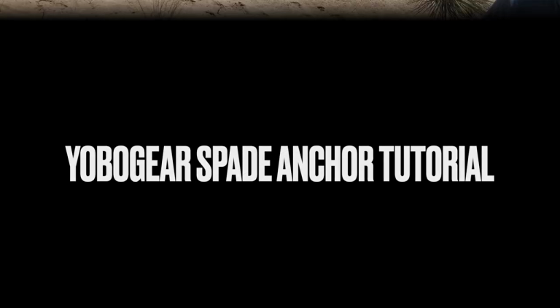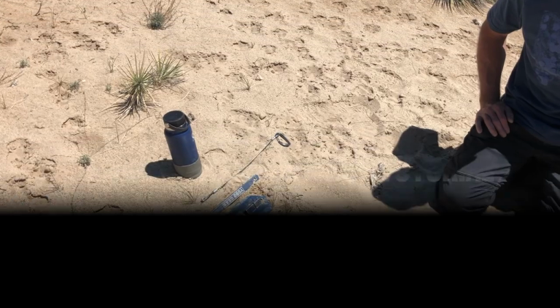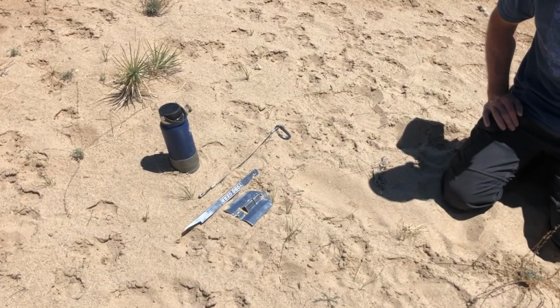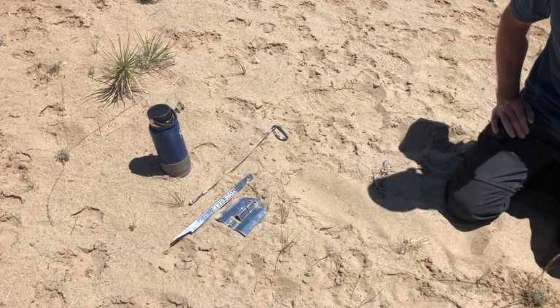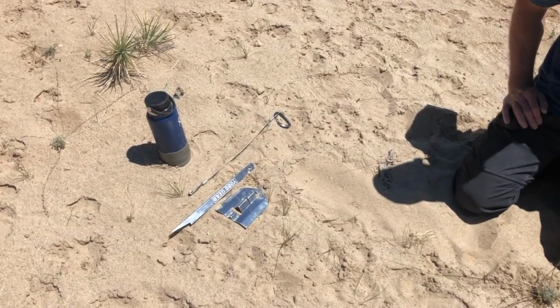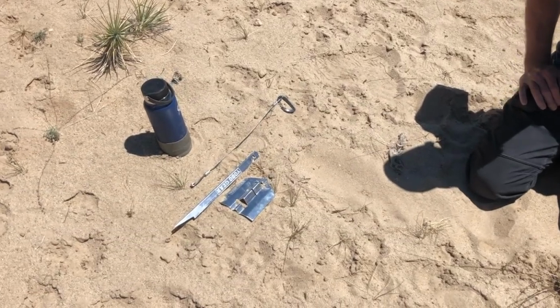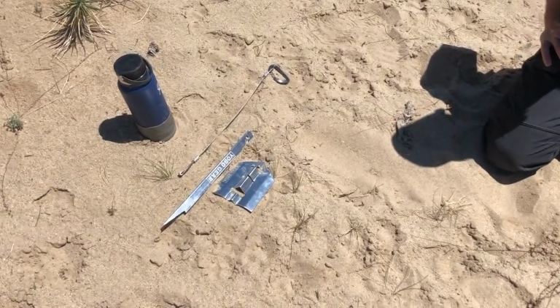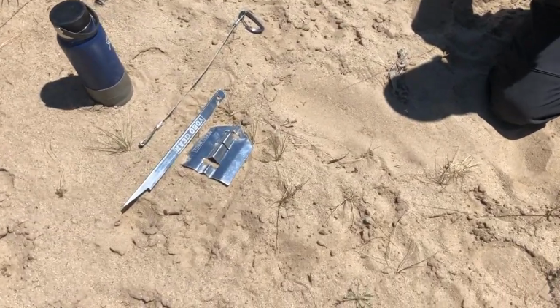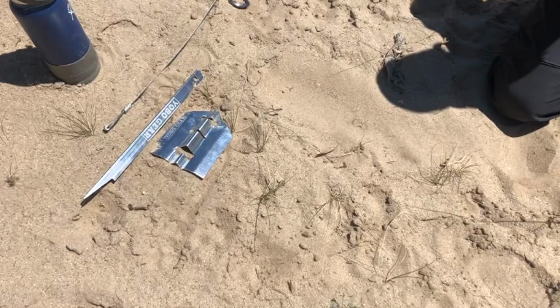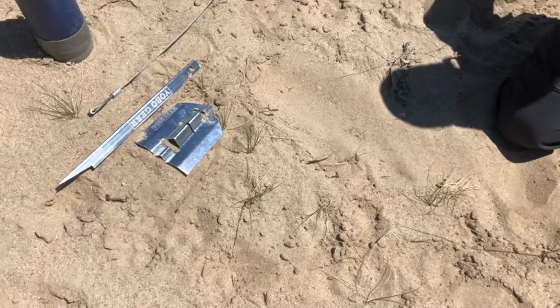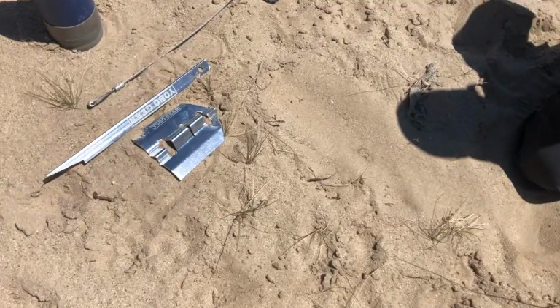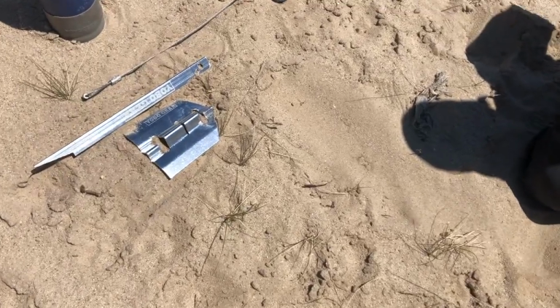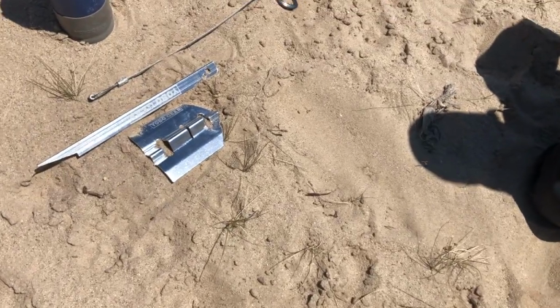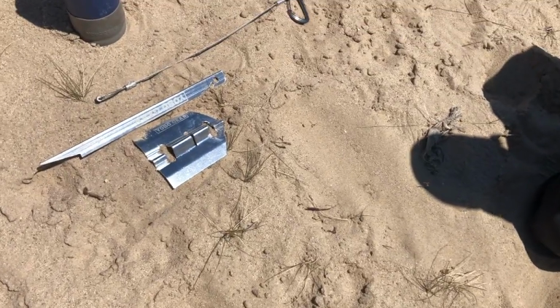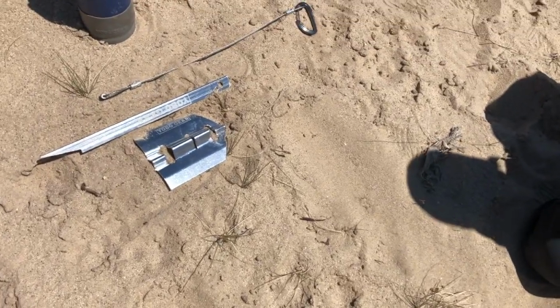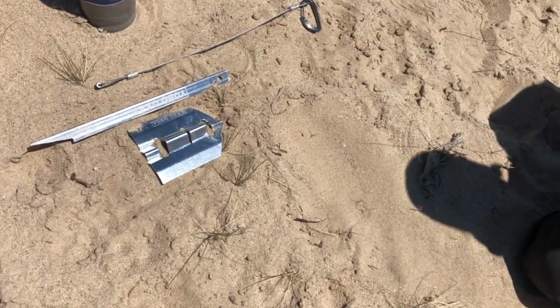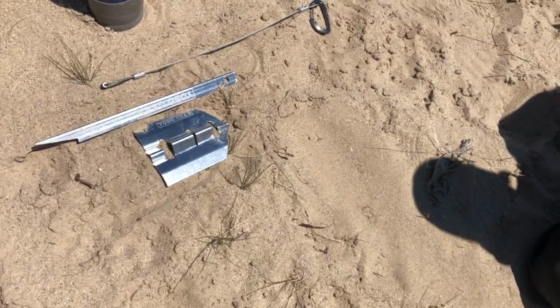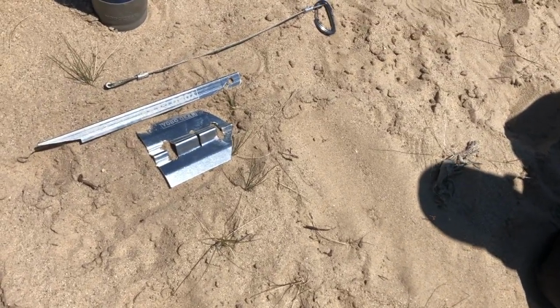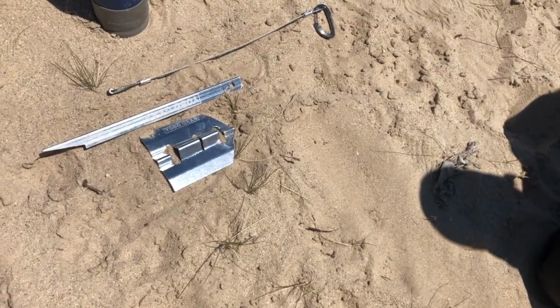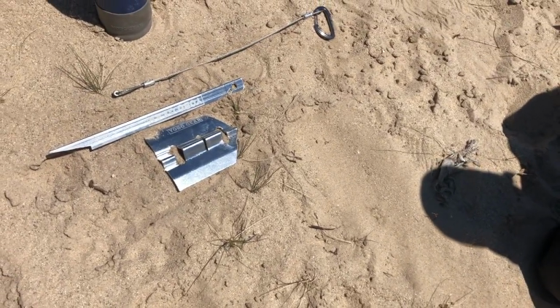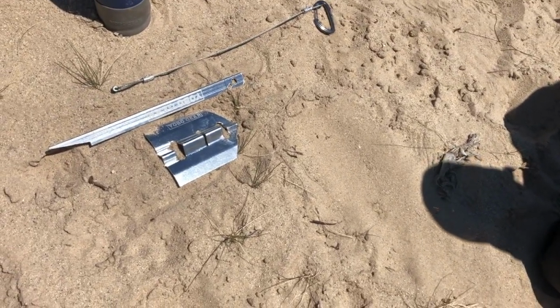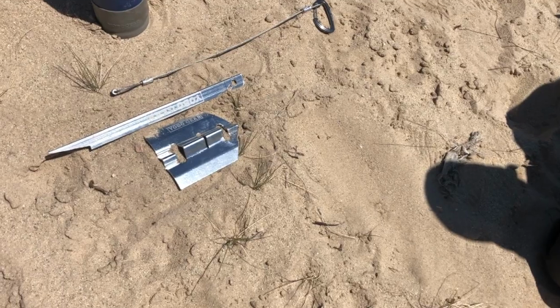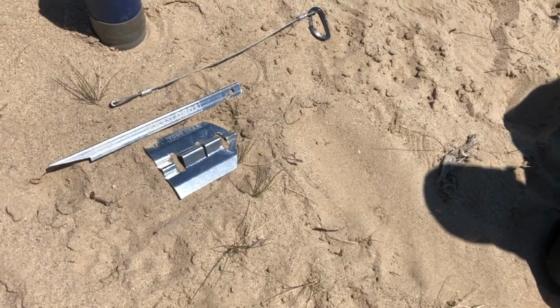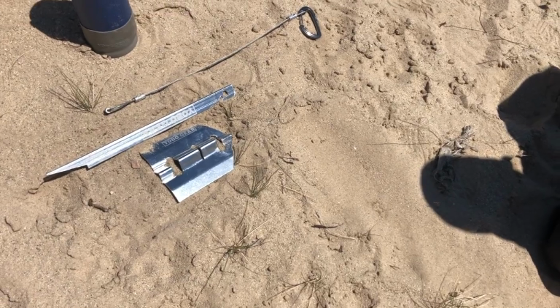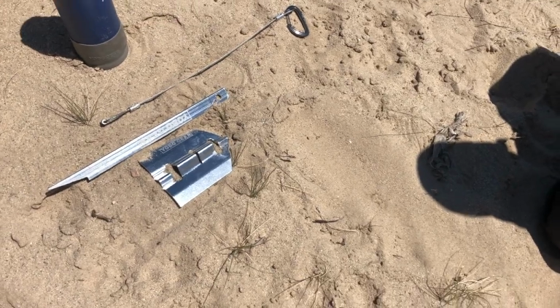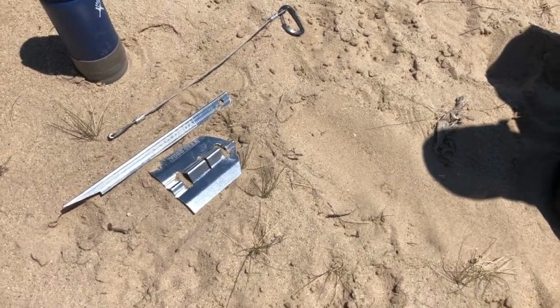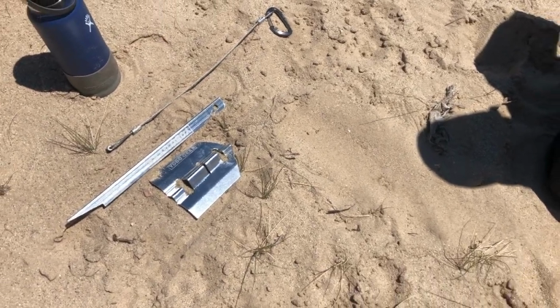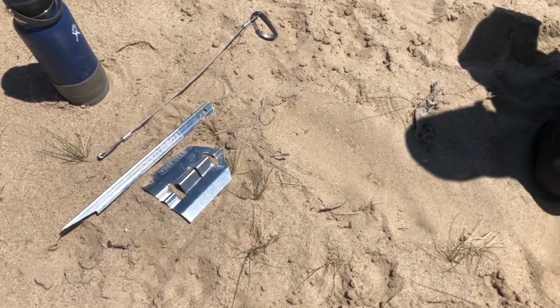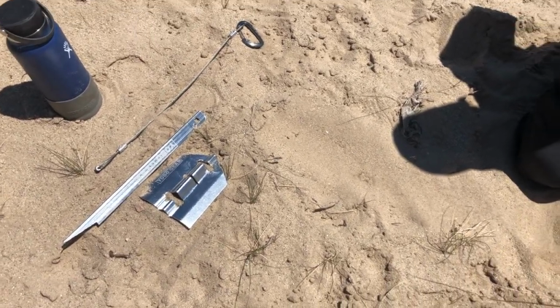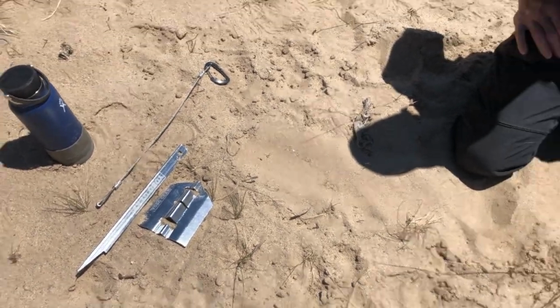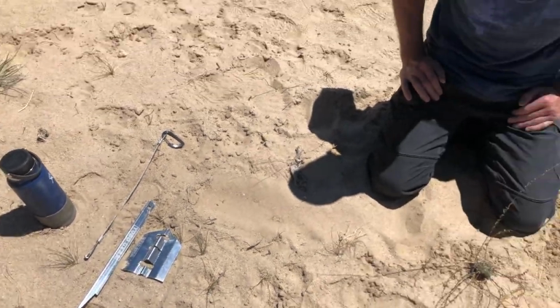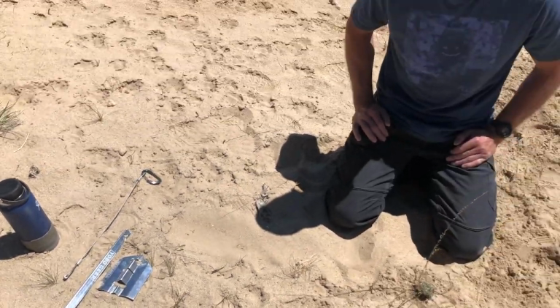Hi guys, today we're going to talk about our brand new YogoGear anchor which is made specifically for sand and soft ground. Cal is going to do a little tutorial on how it works. Take it away Cal.